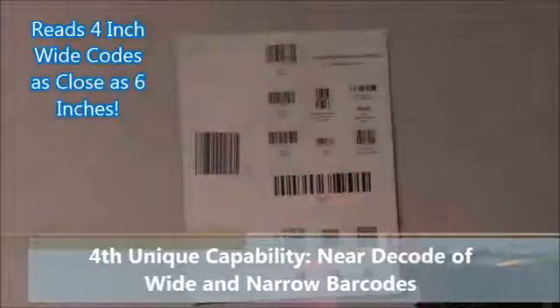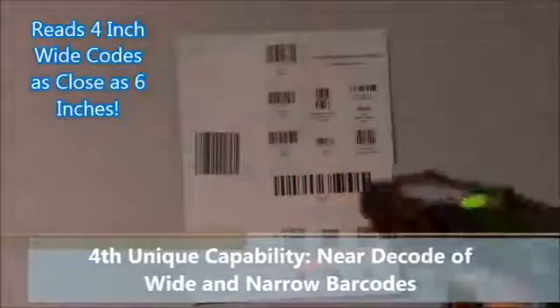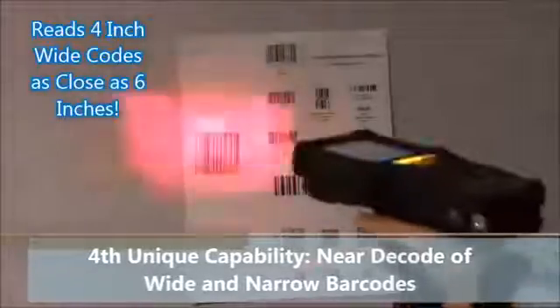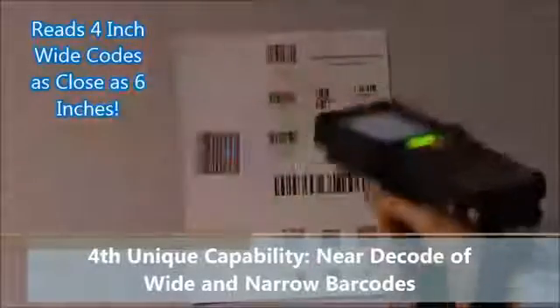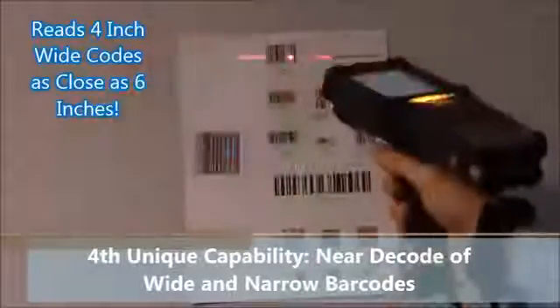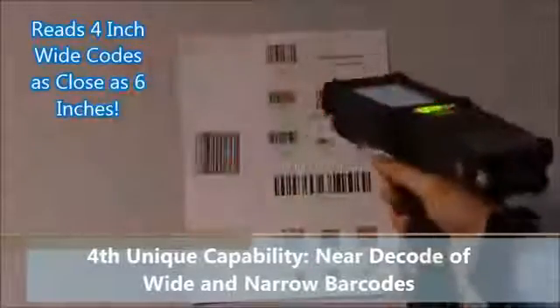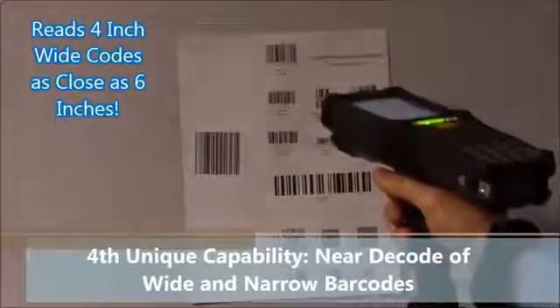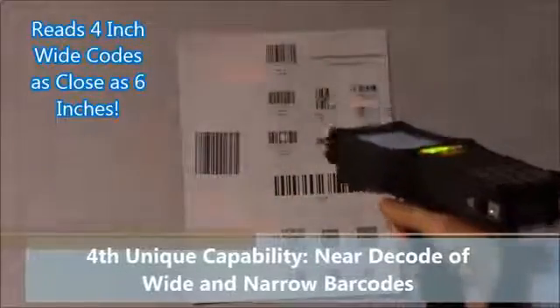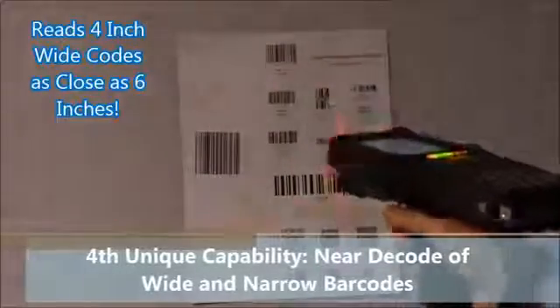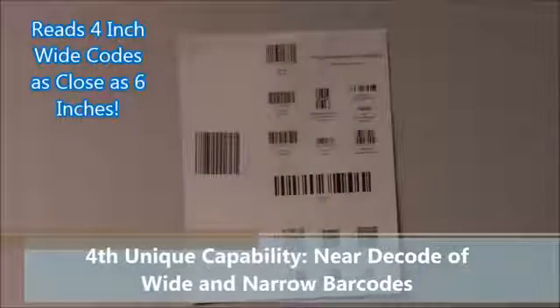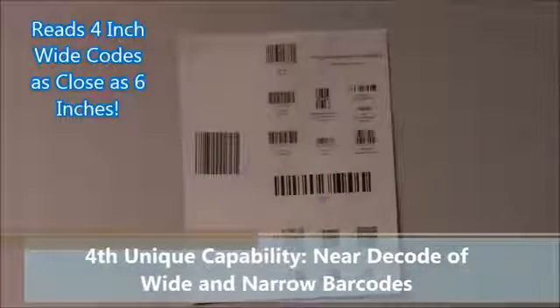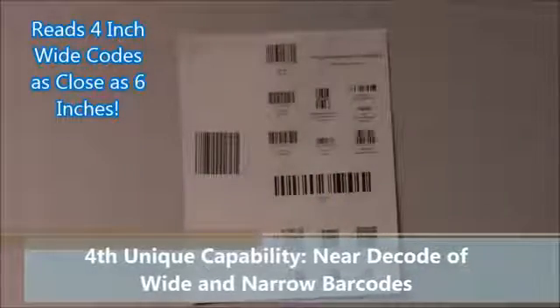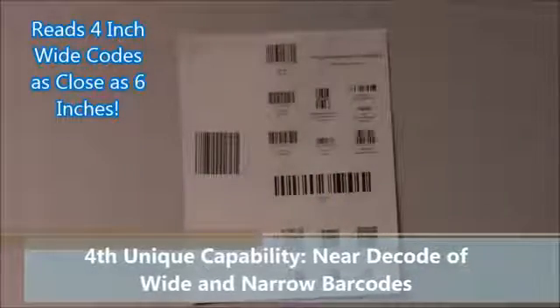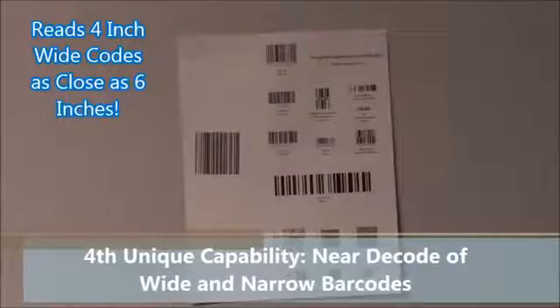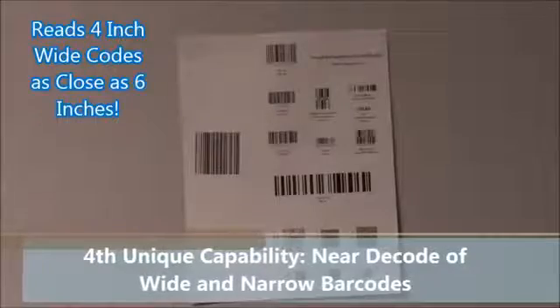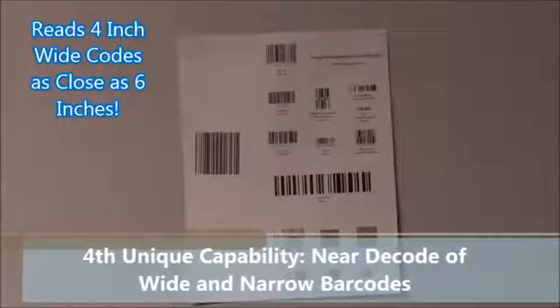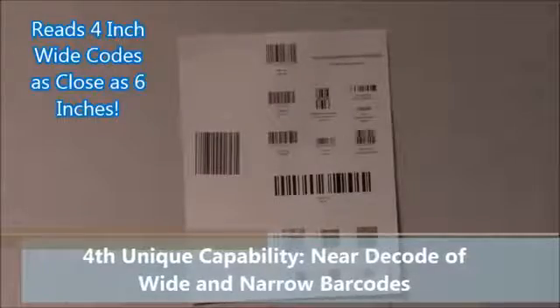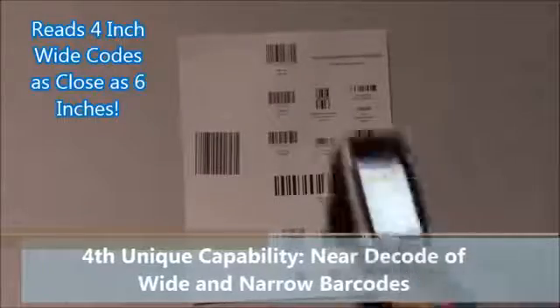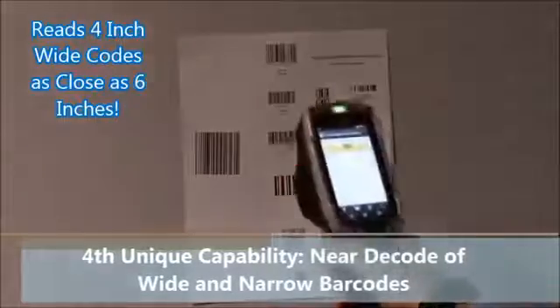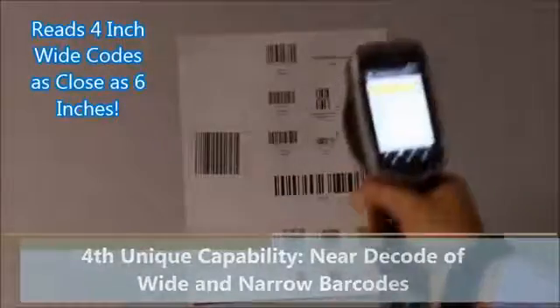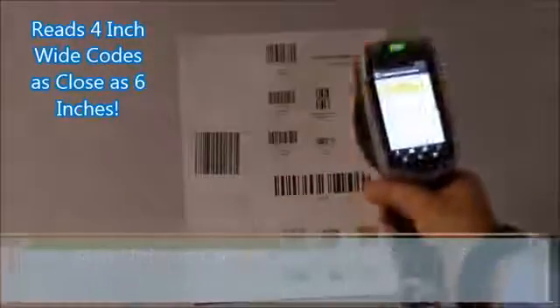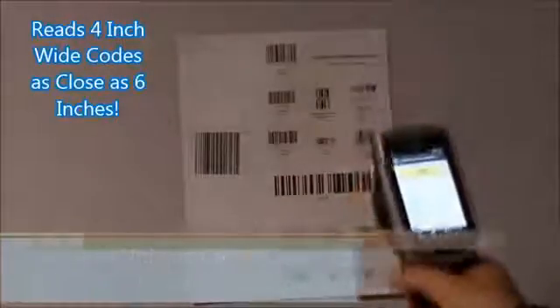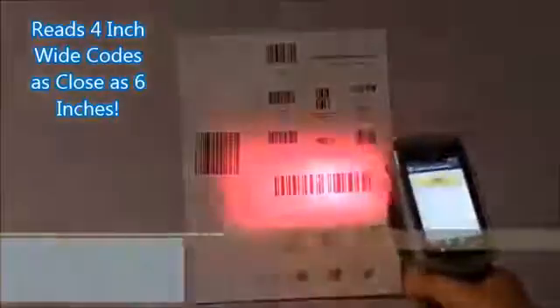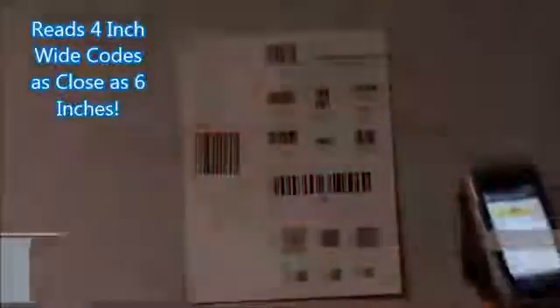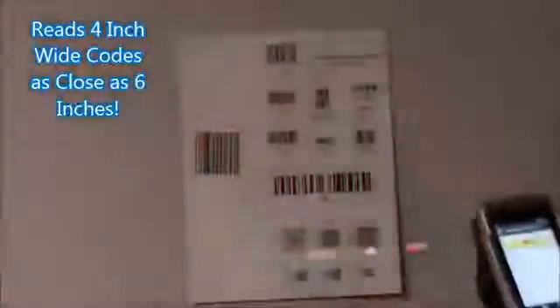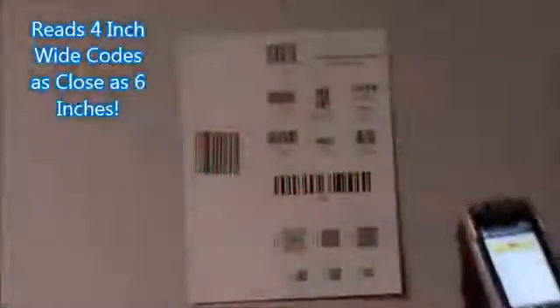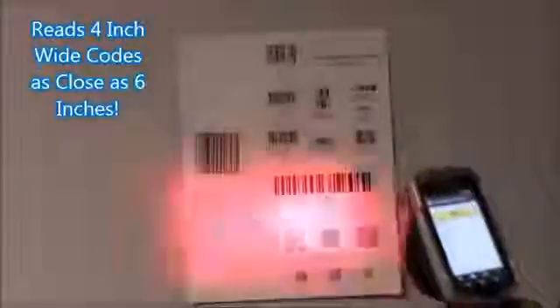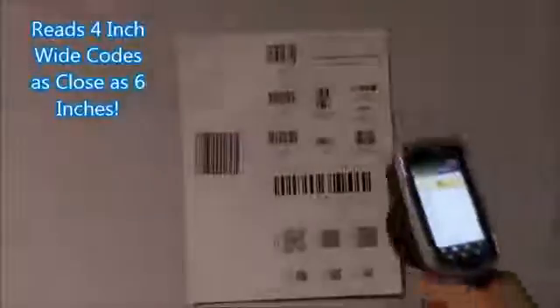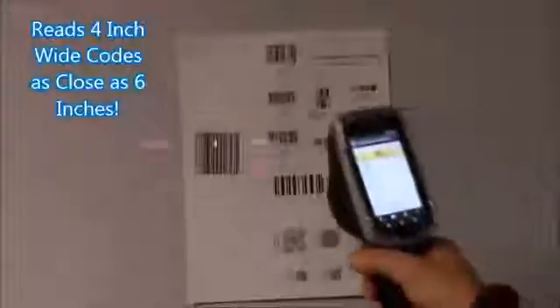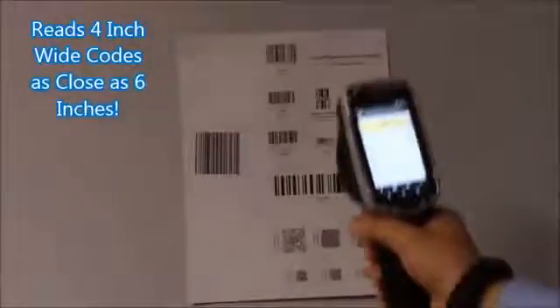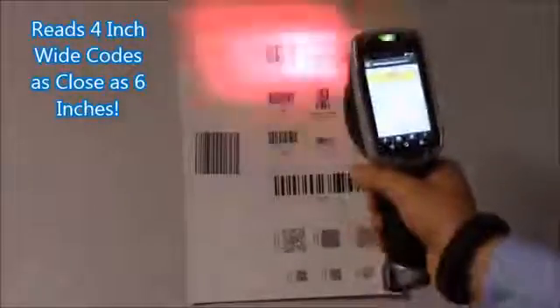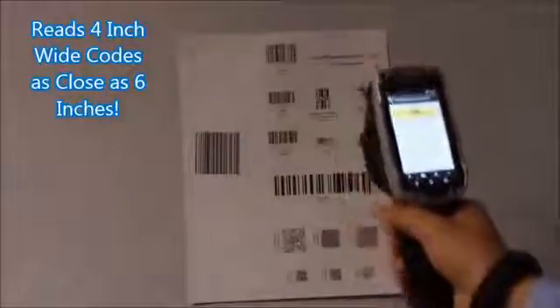We'll show the same thing with our MC9200 — you can see how close you can be to the barcodes and how quickly it scans through the various smaller barcode types. And we'll show the exact same thing with our TC8000, all three equipped with this great engine that can read at these shorter distances.